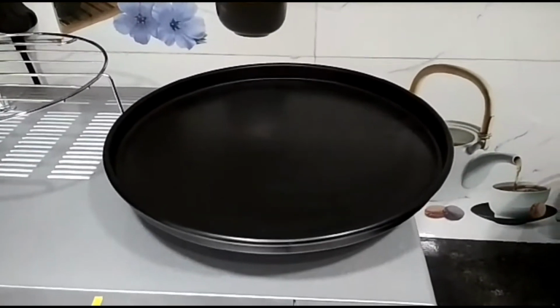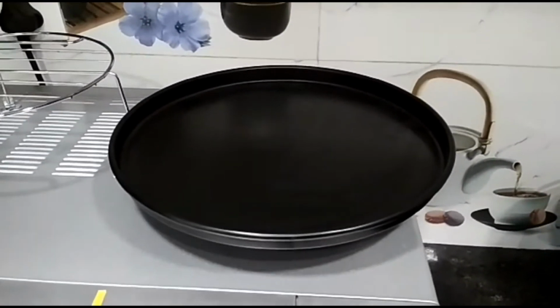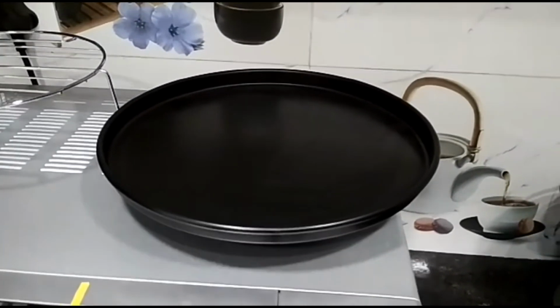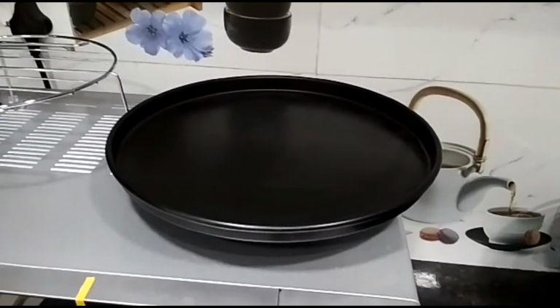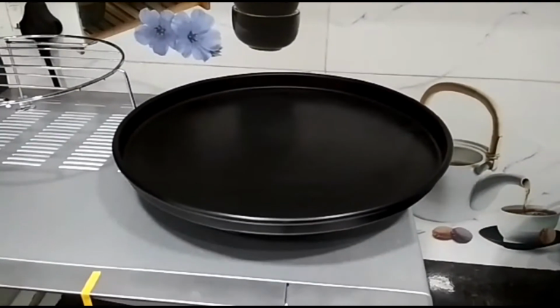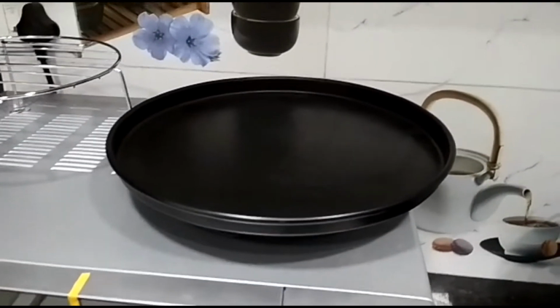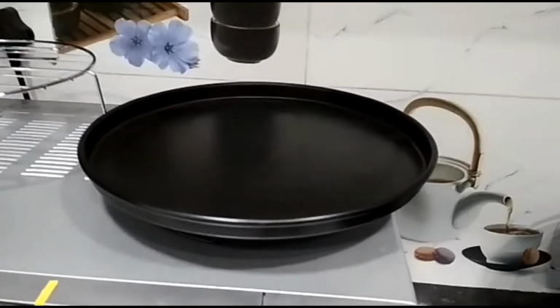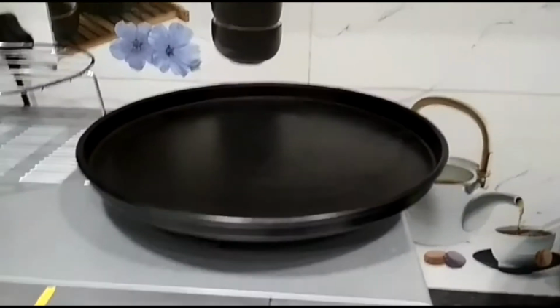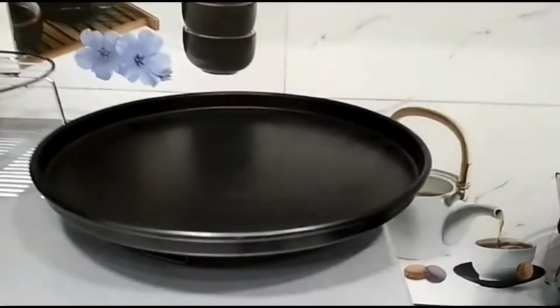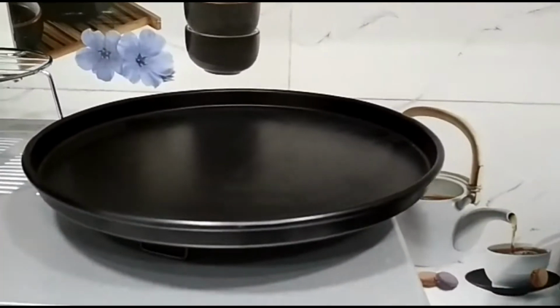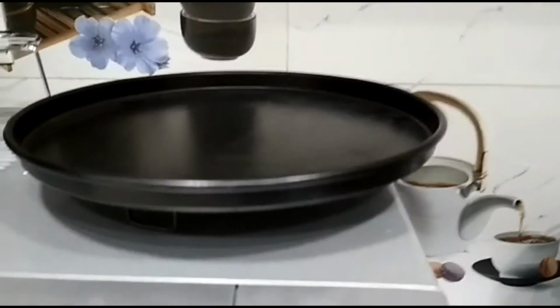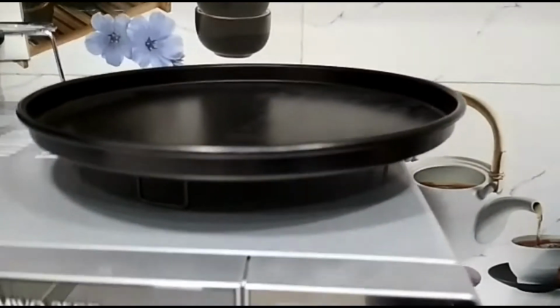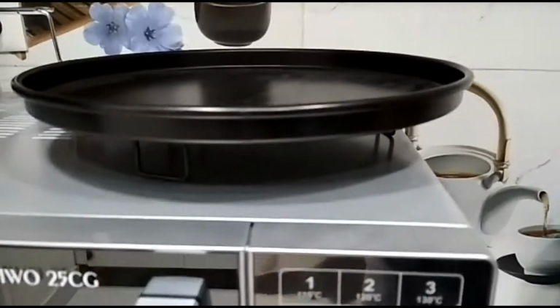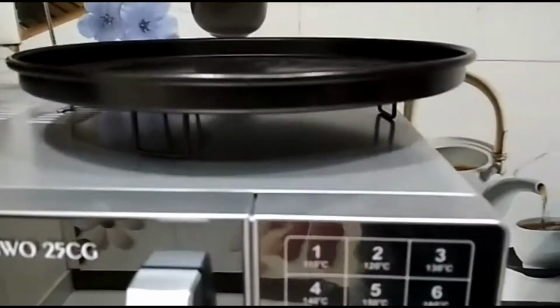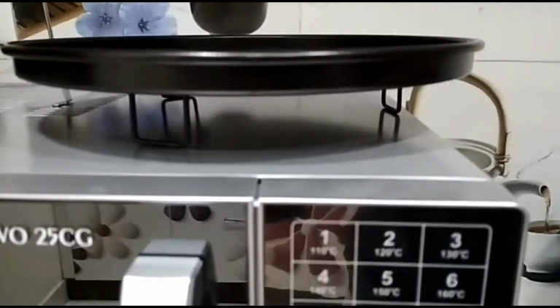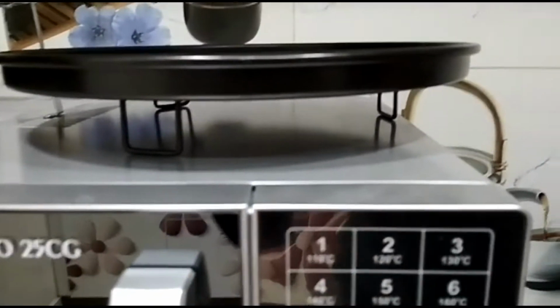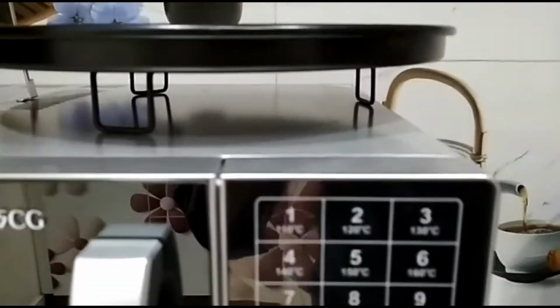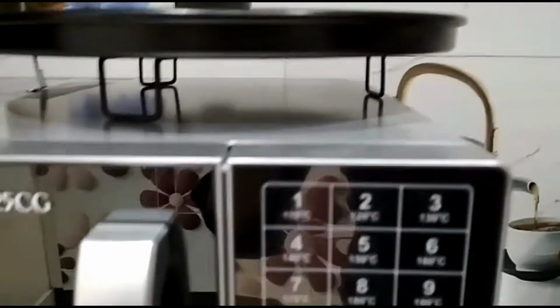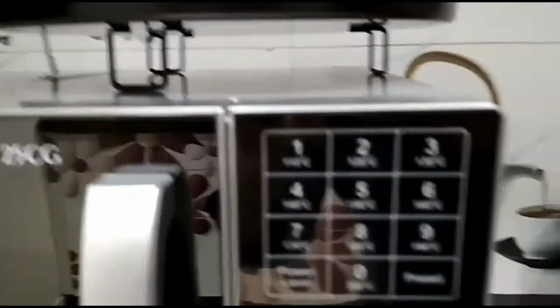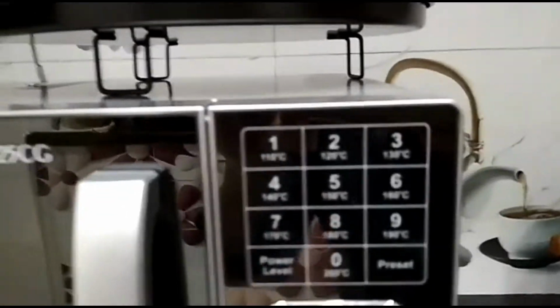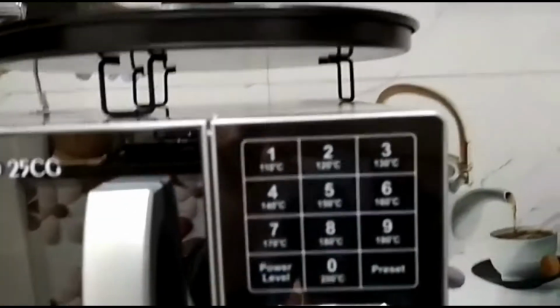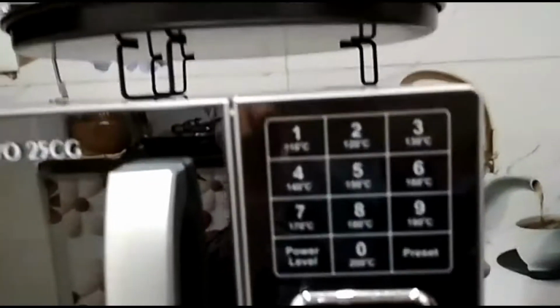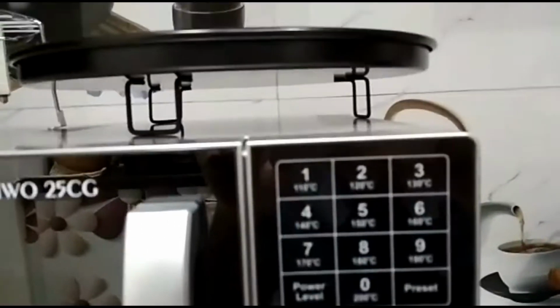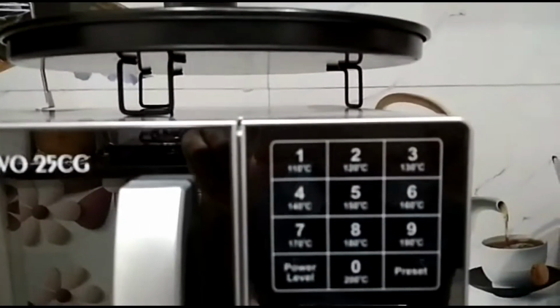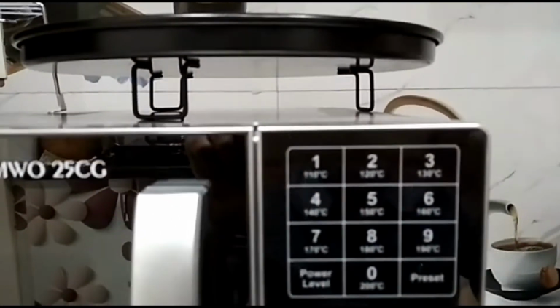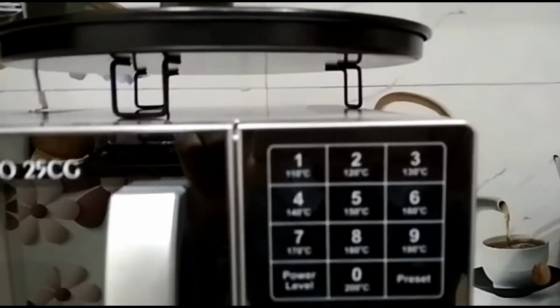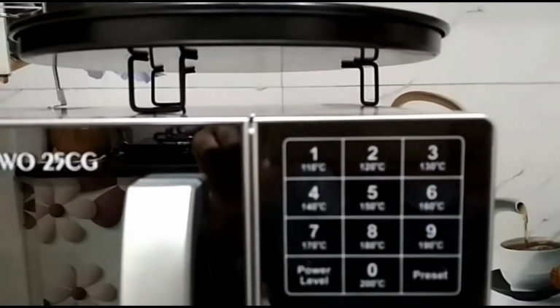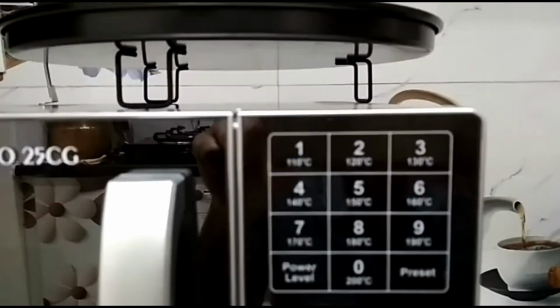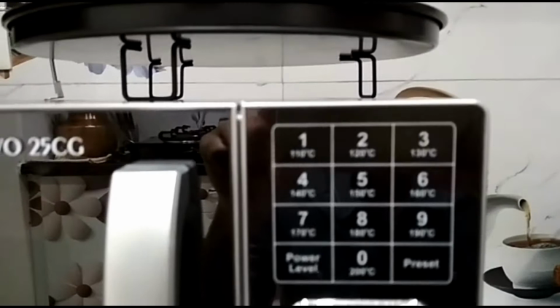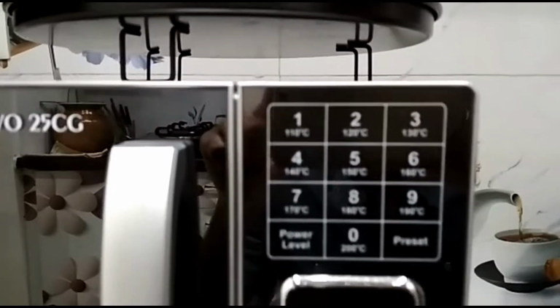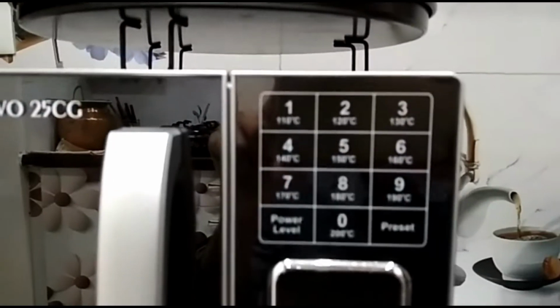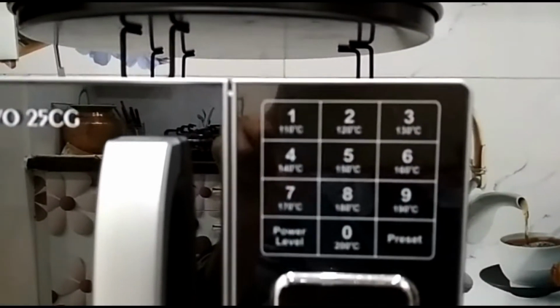It has child lock too. There are no great reasons for not buying this, except there is no rotisserie and baking is not that great.